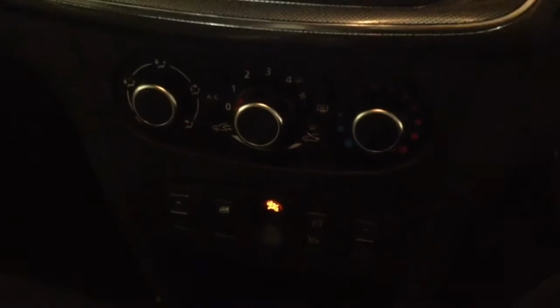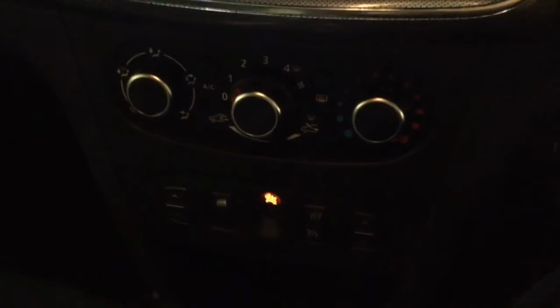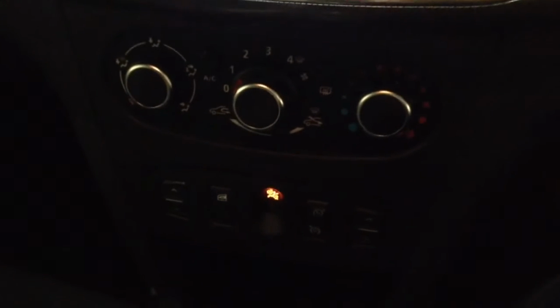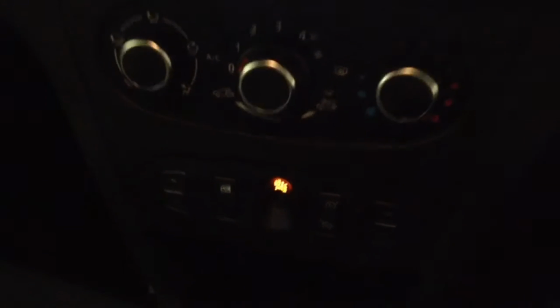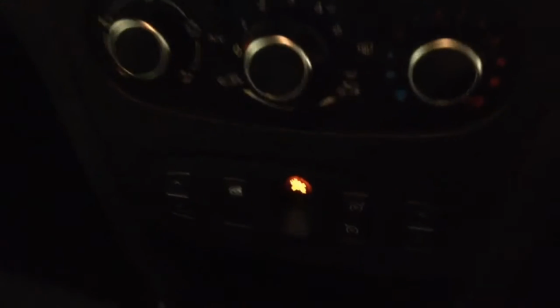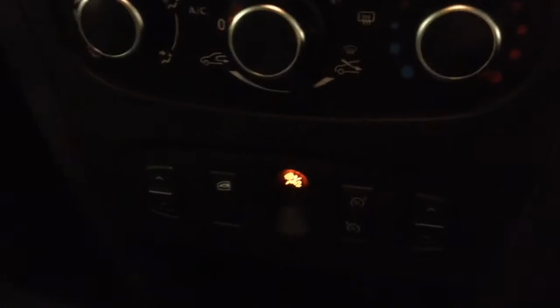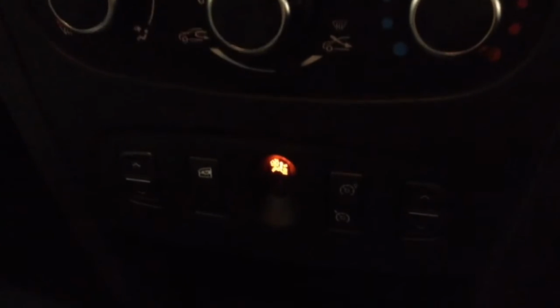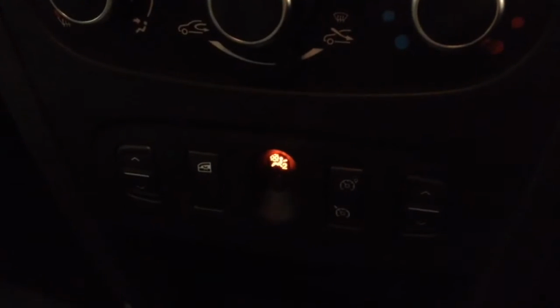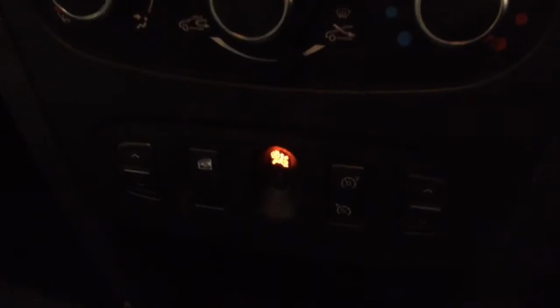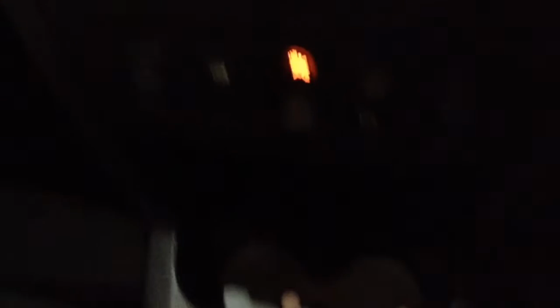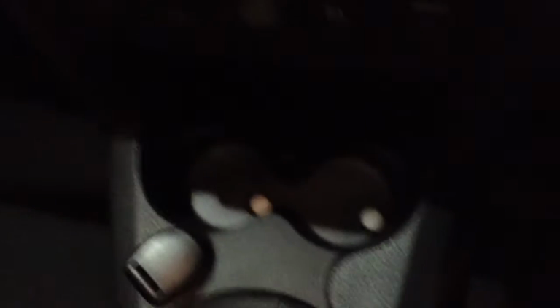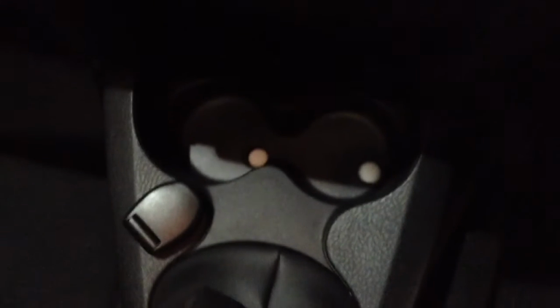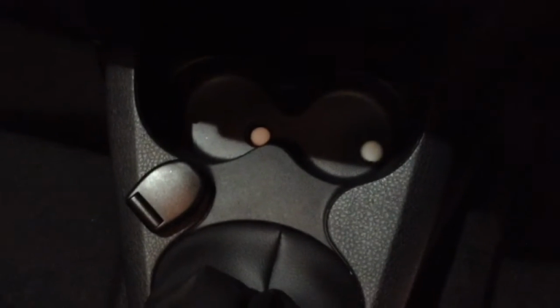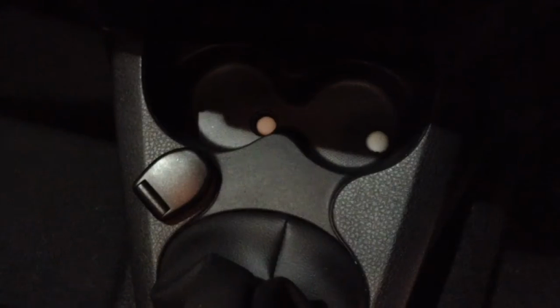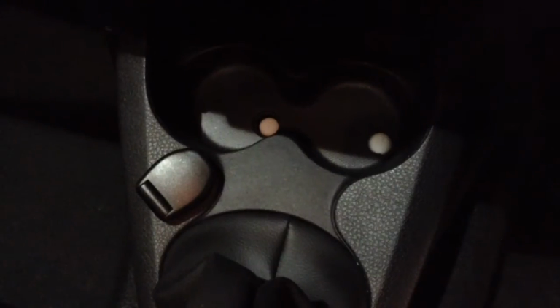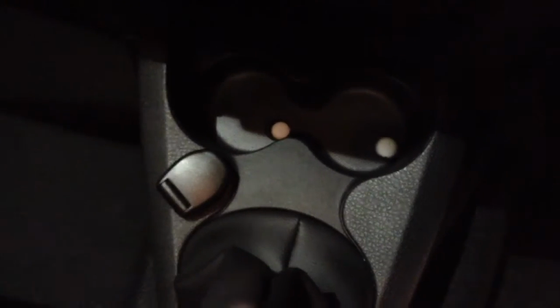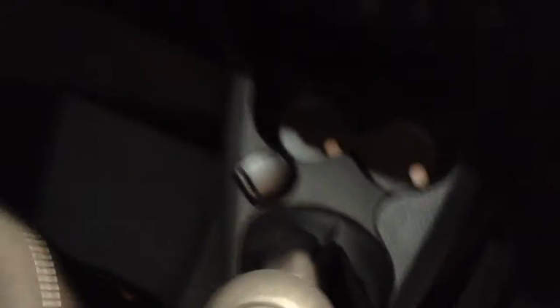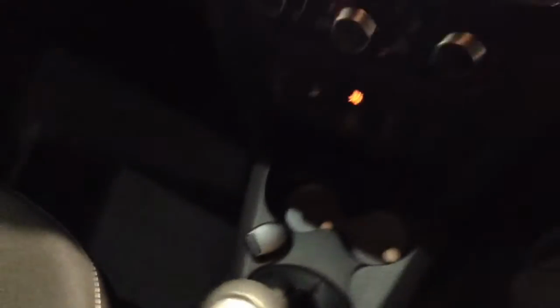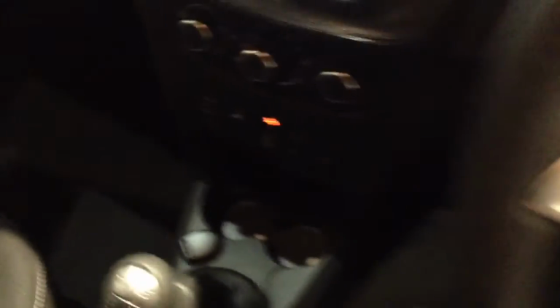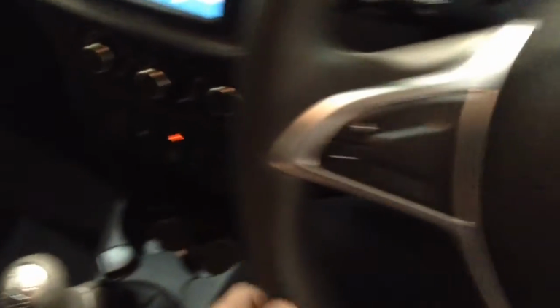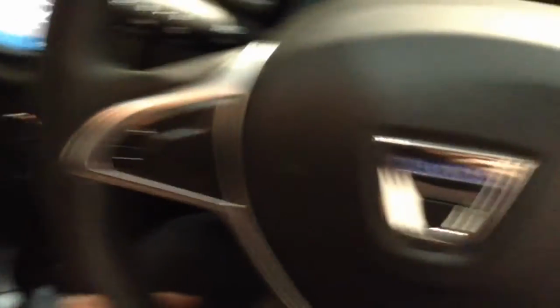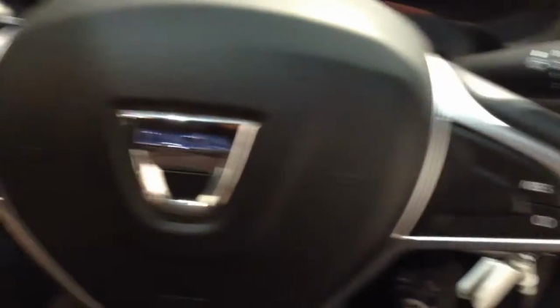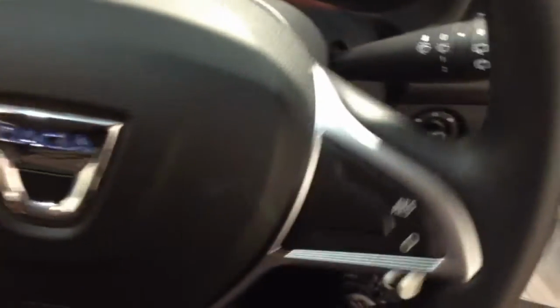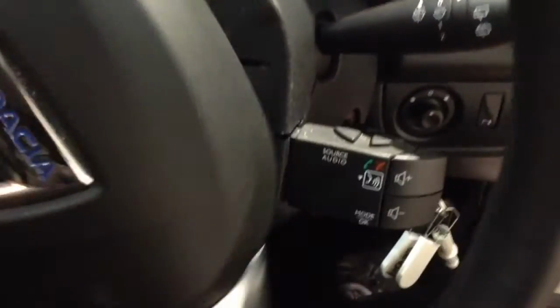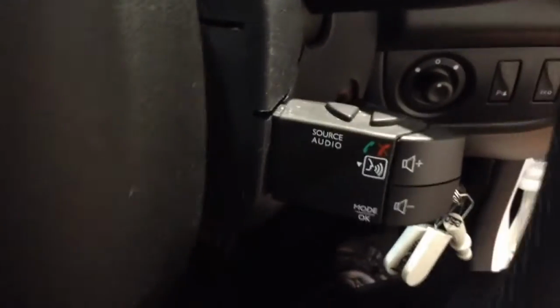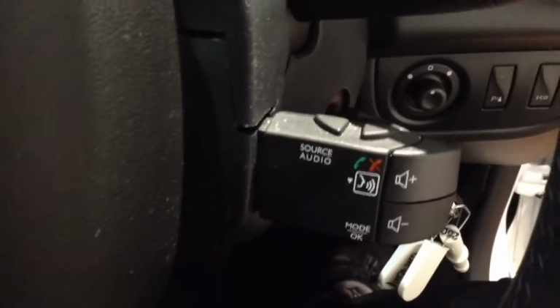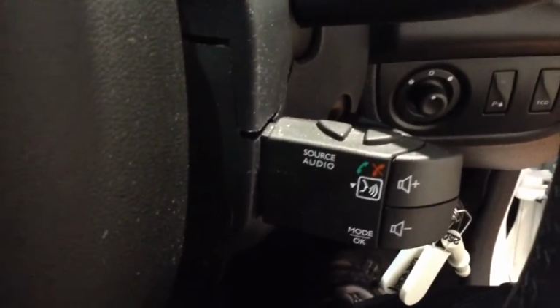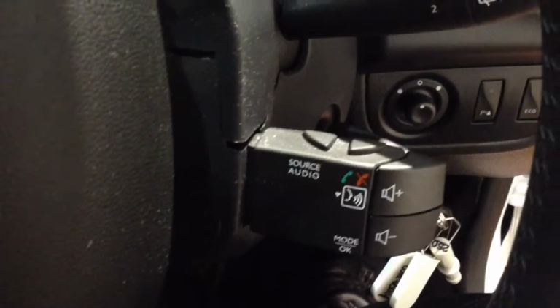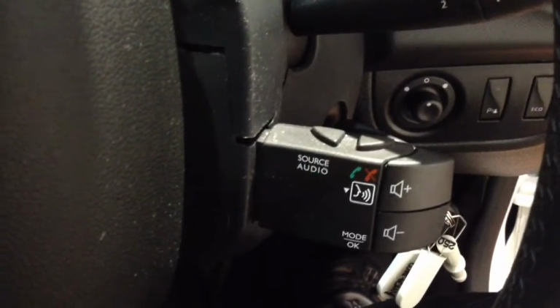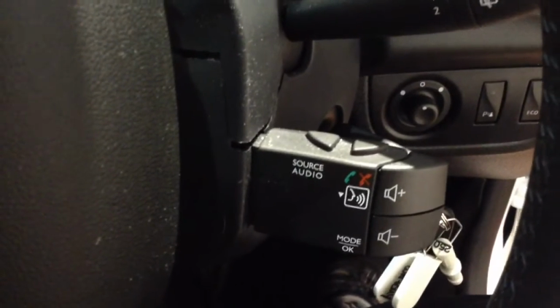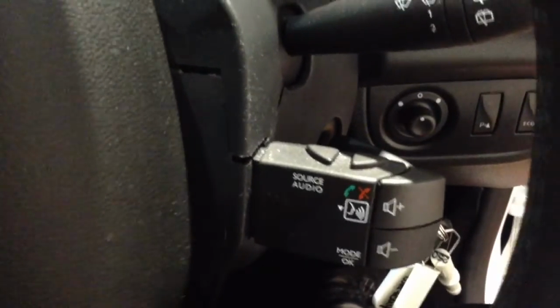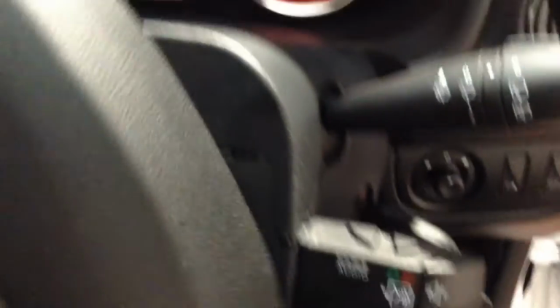Moving down you've got your air climate controls as well as your cruise control options, and also a power outlet for your various gadgets. On the steering wheel you've got your corresponding cruise control options as well as audio controls, Bluetooth connectivity and voice activation.